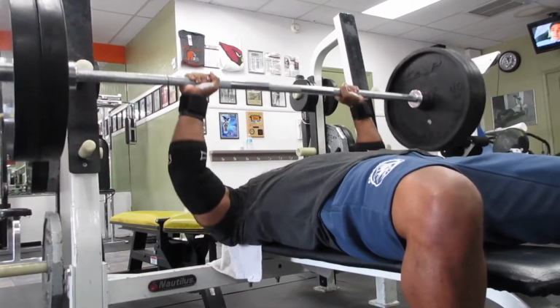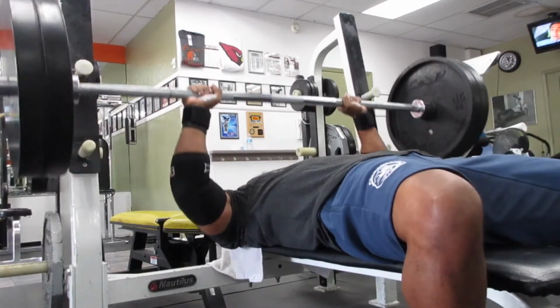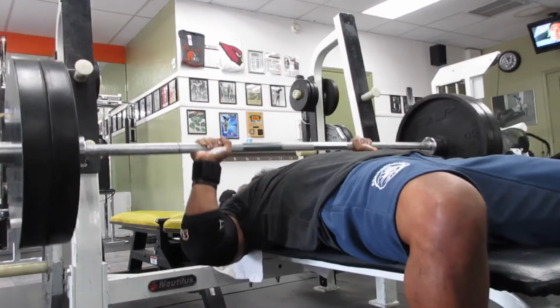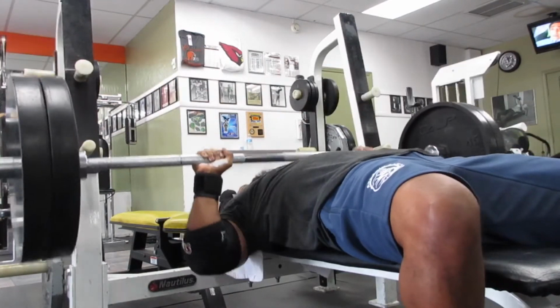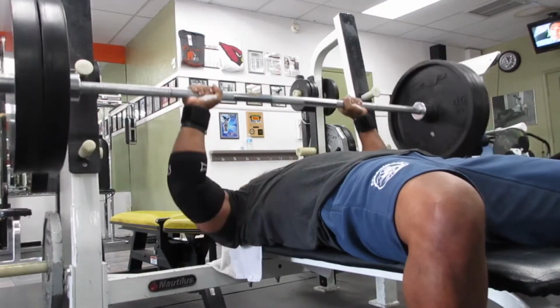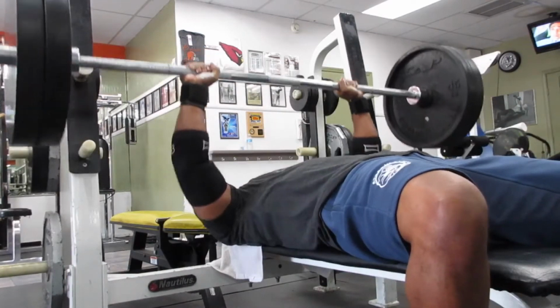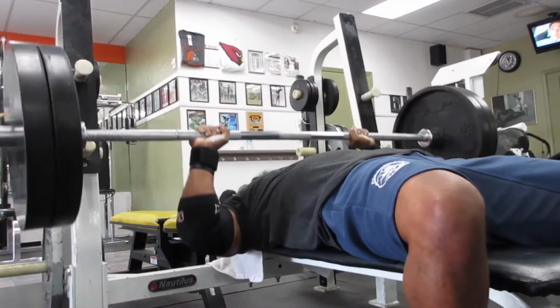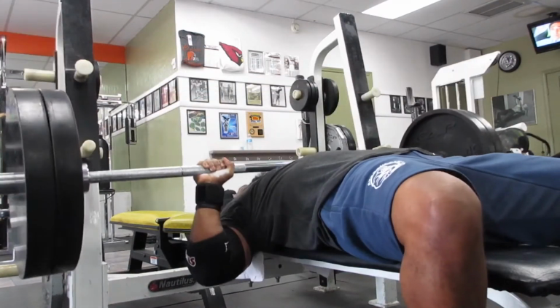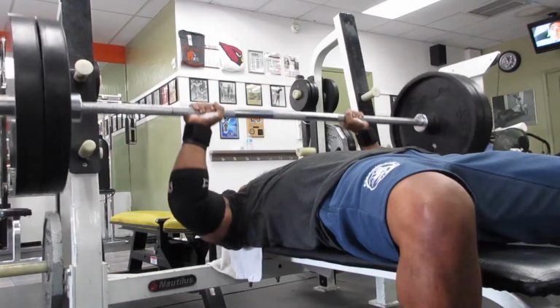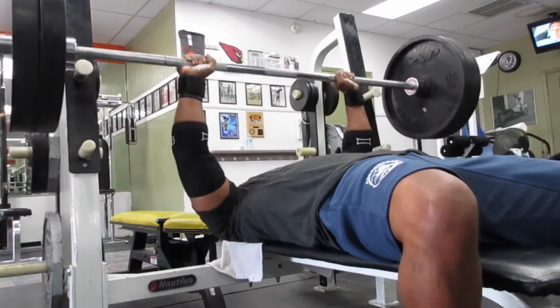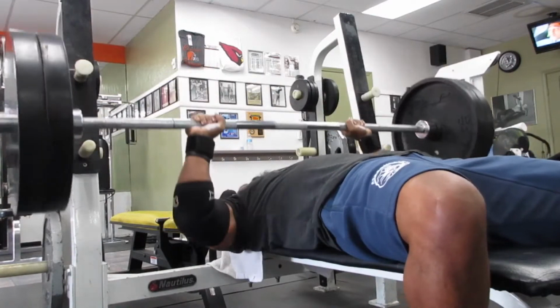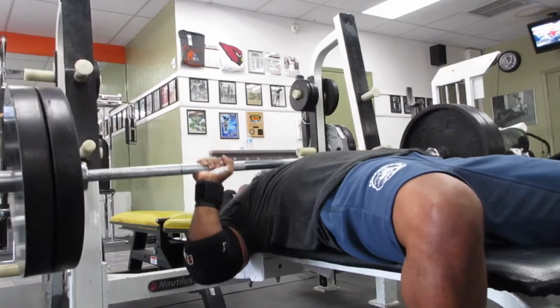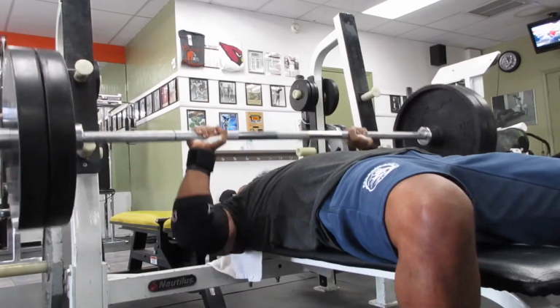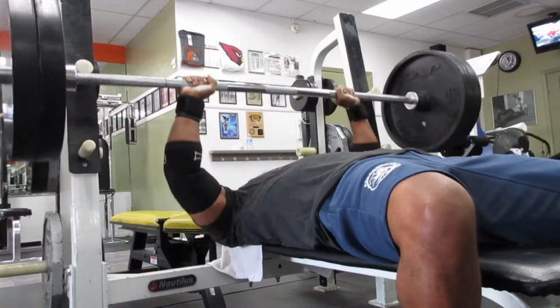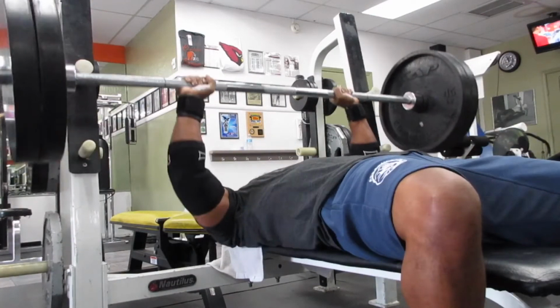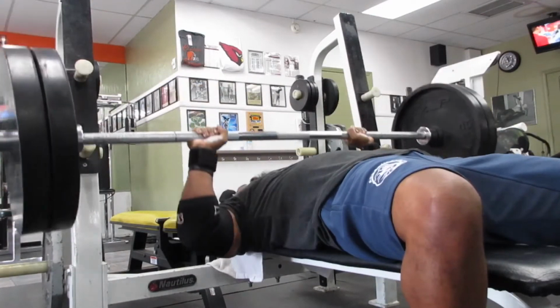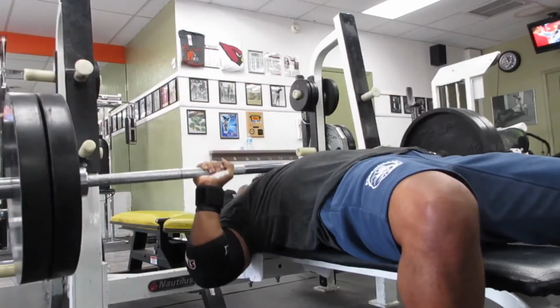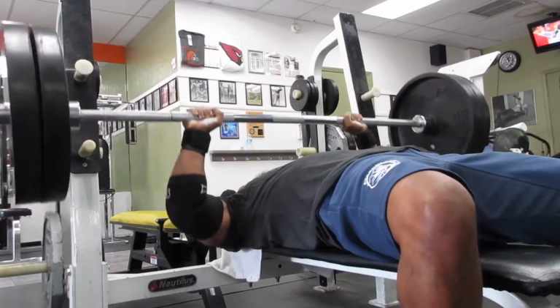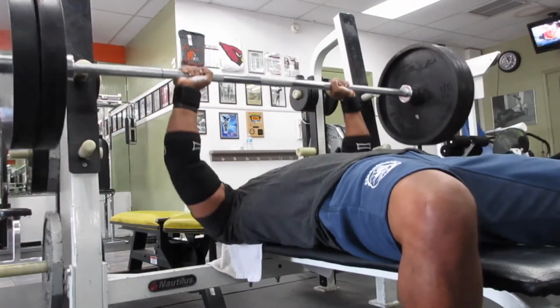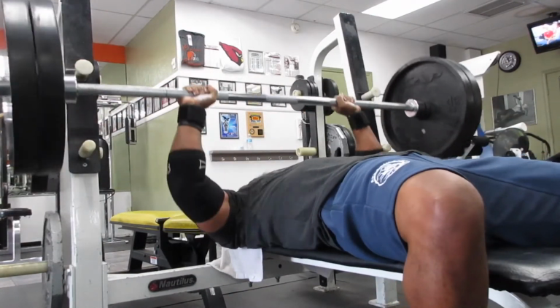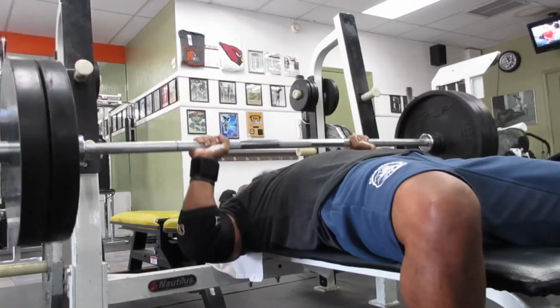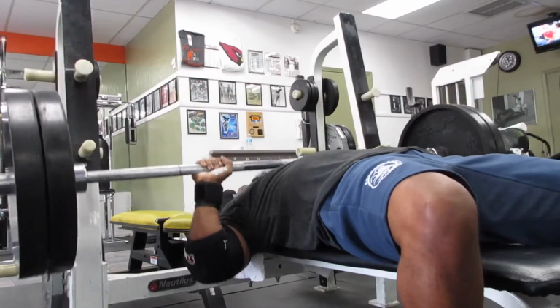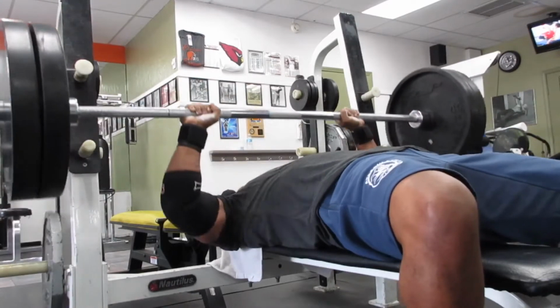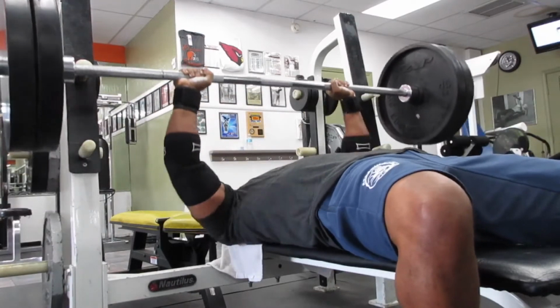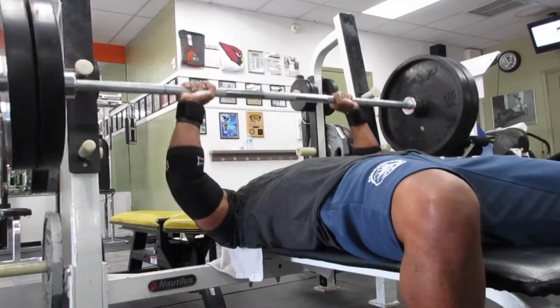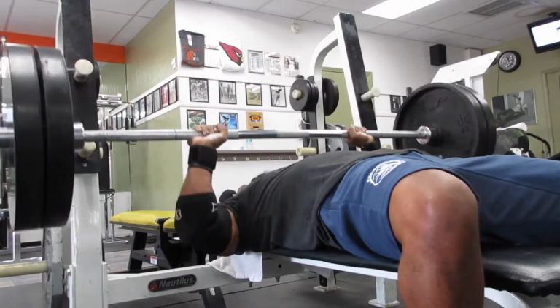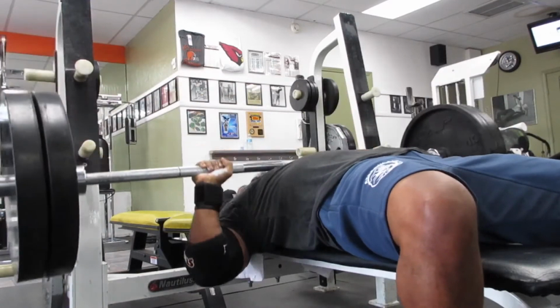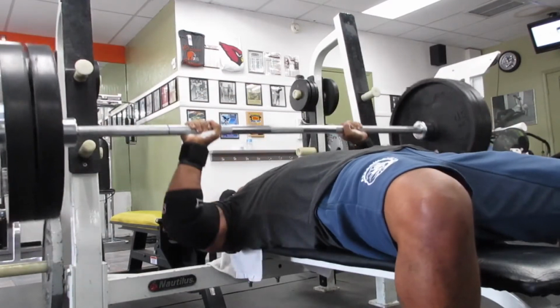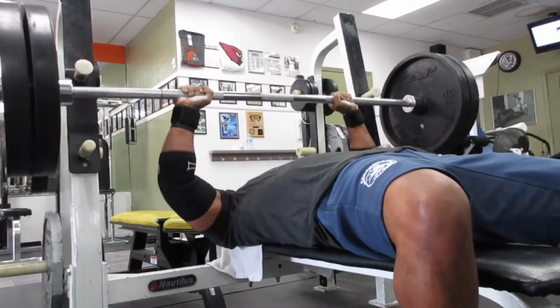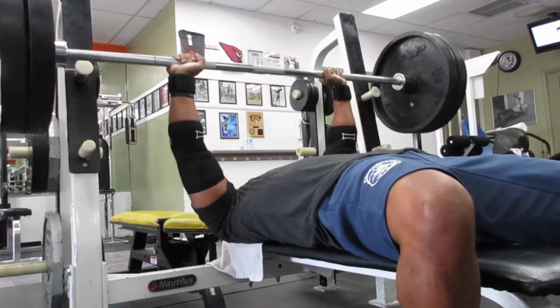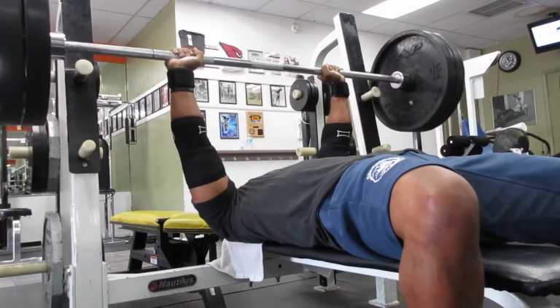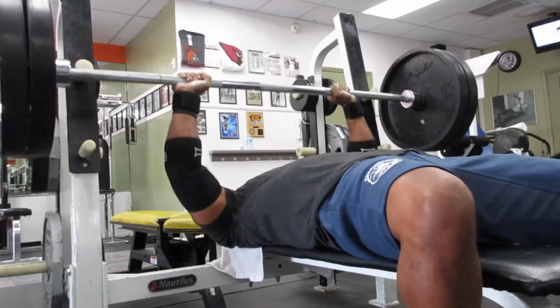My breathing technique: I'm taking in a big breath at the top, and I'm finishing the rep before I release the breath, and I just keep repeating that.